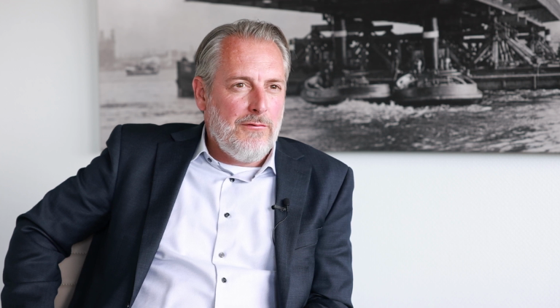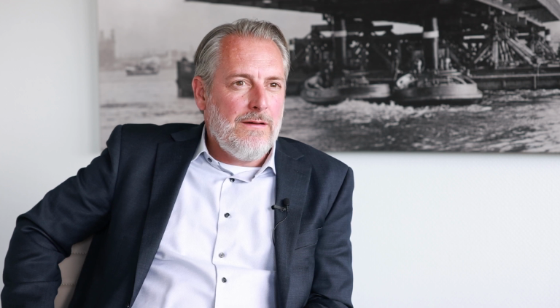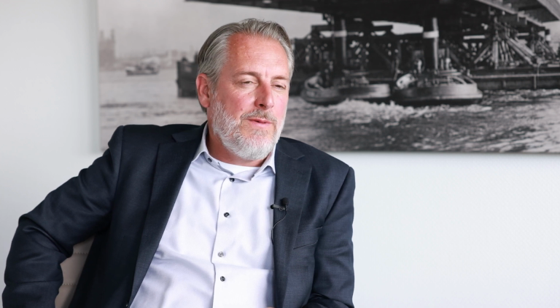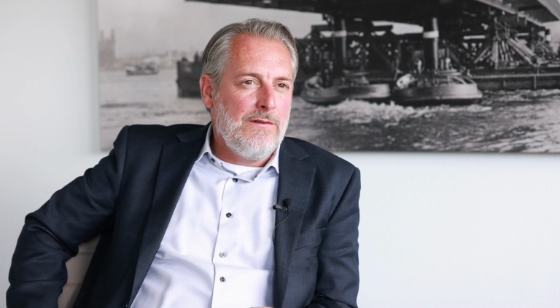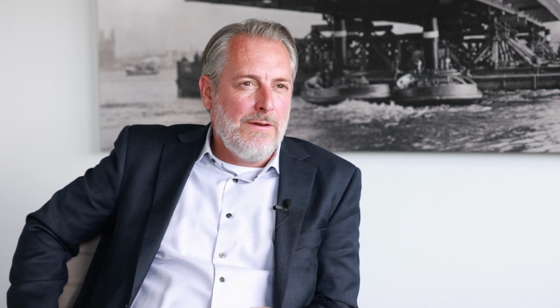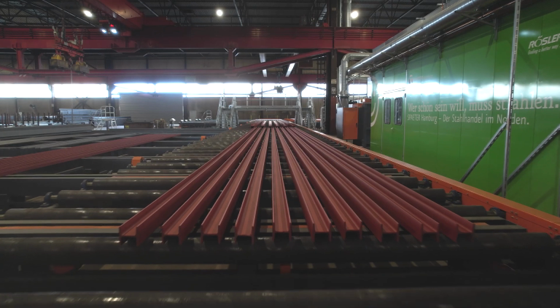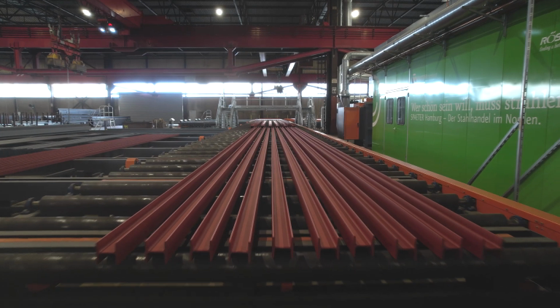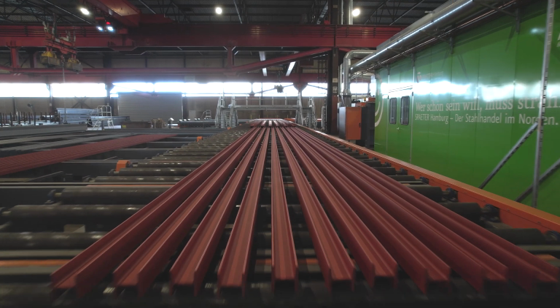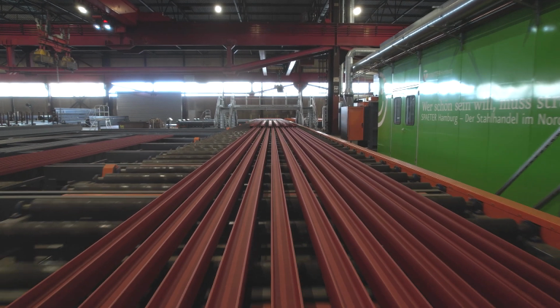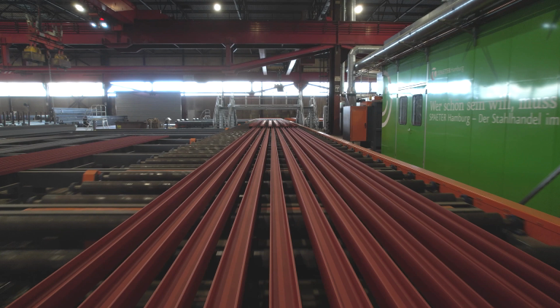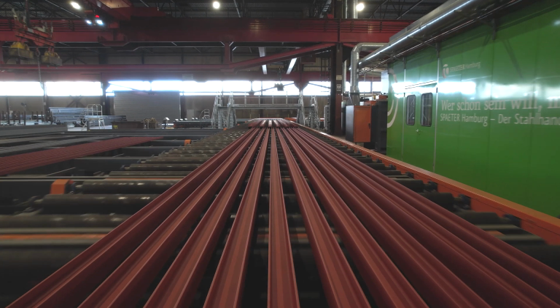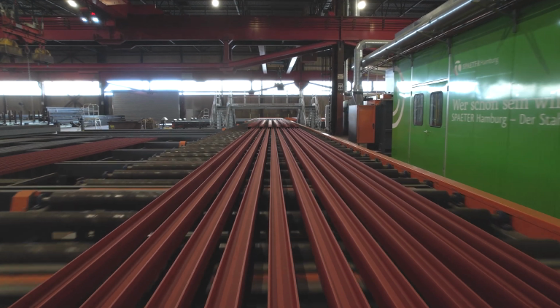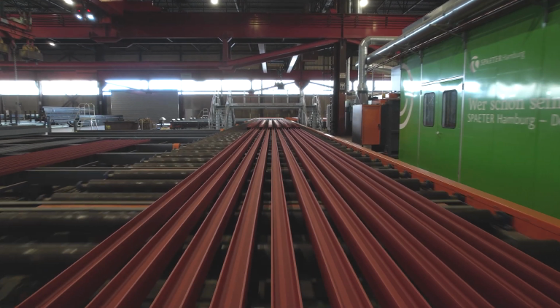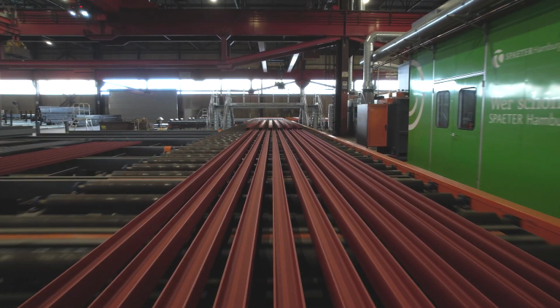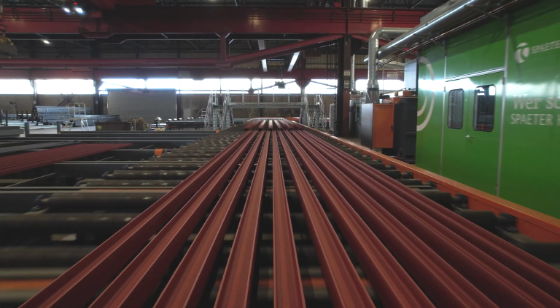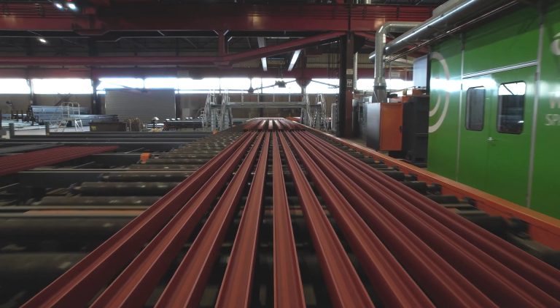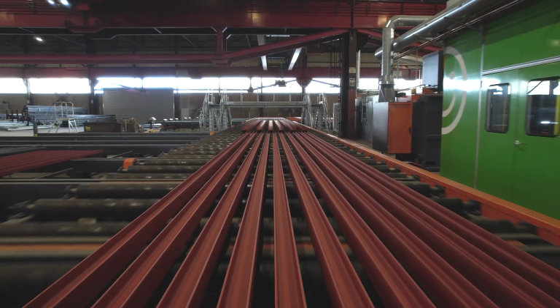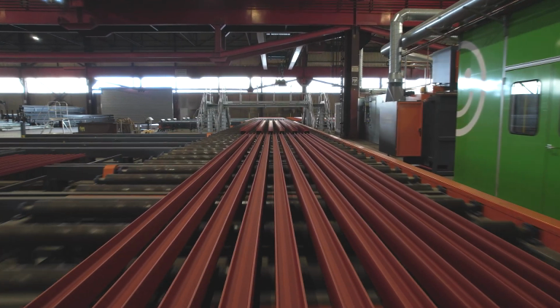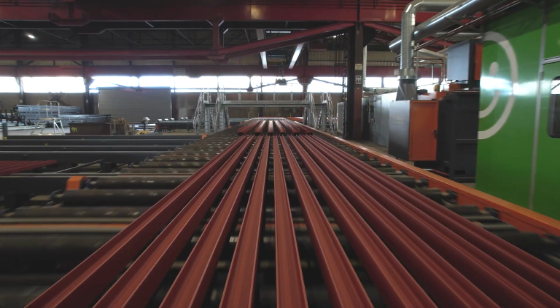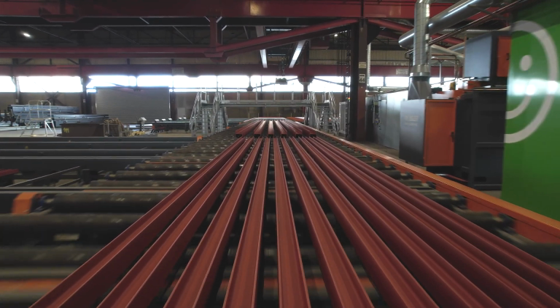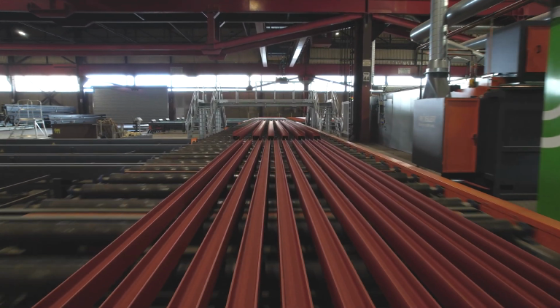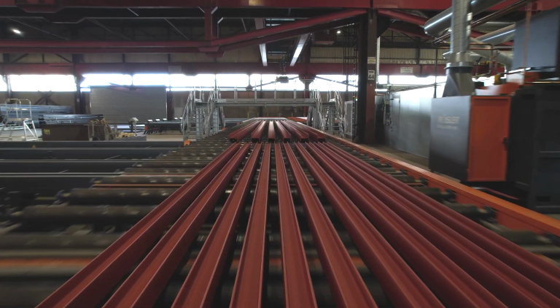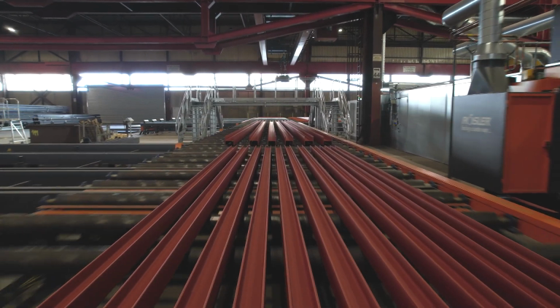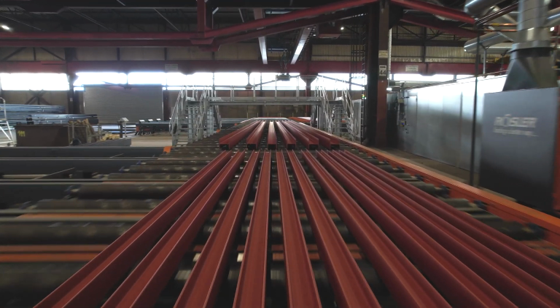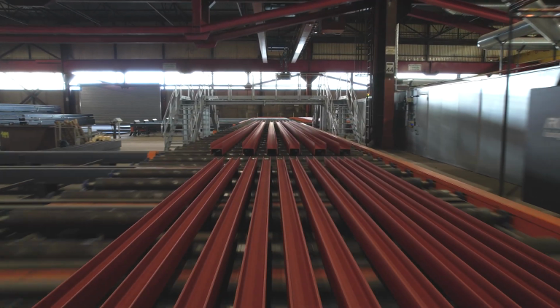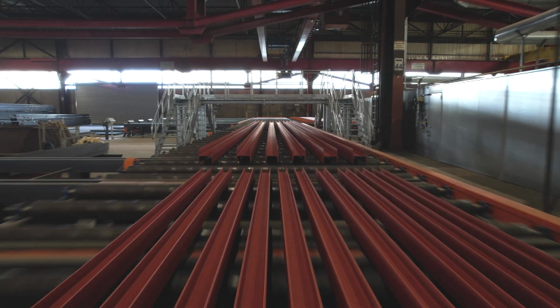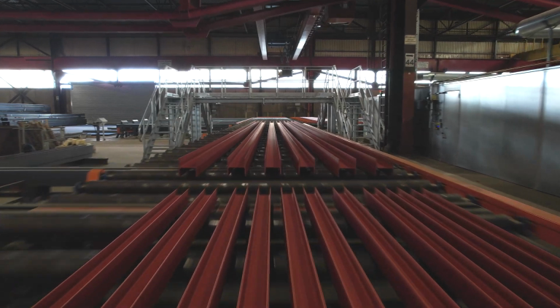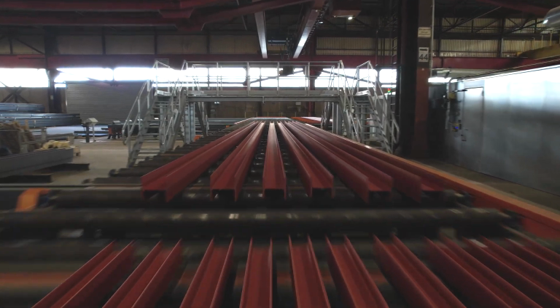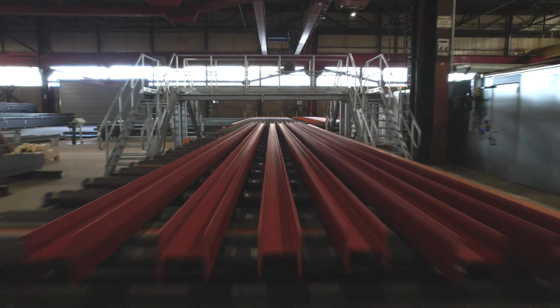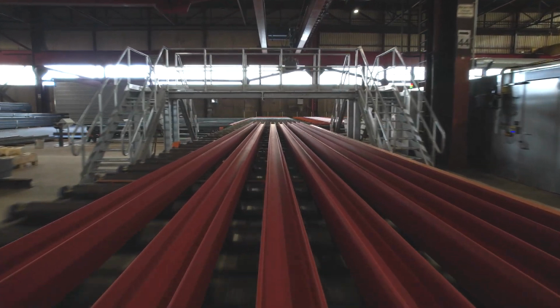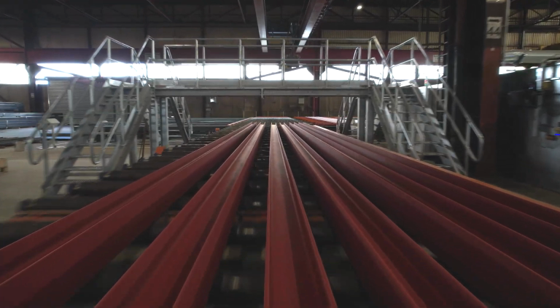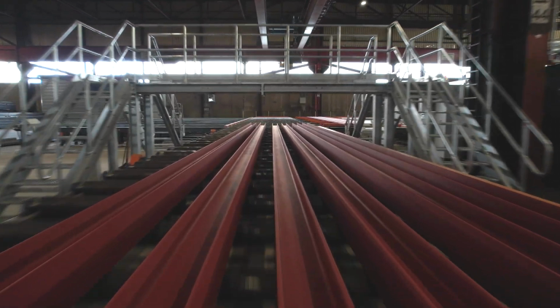The interaction of a high-performance shot blasting system and an optimum combination with a large number of rollers and cross conveyors saves our colleagues long working distances.